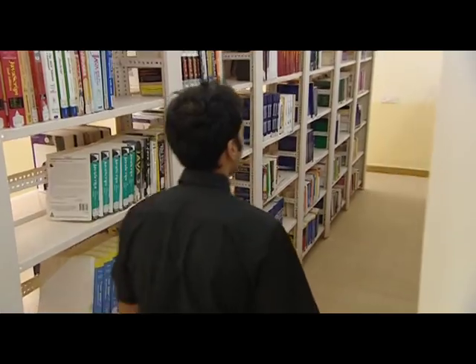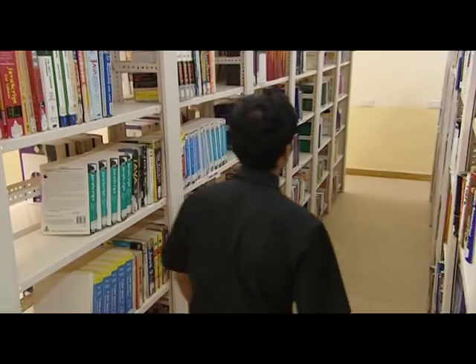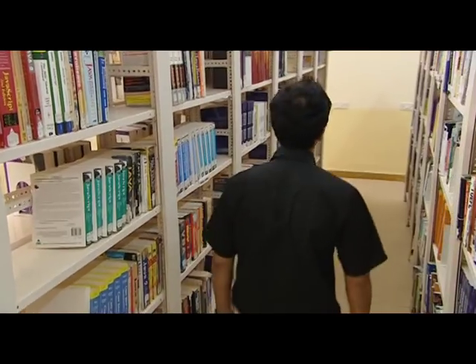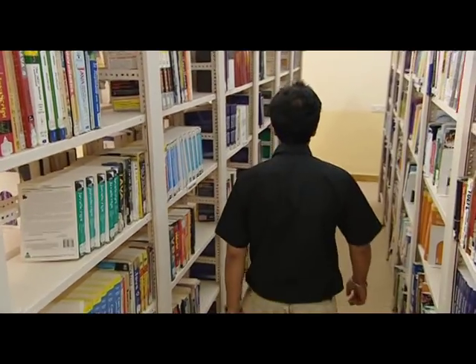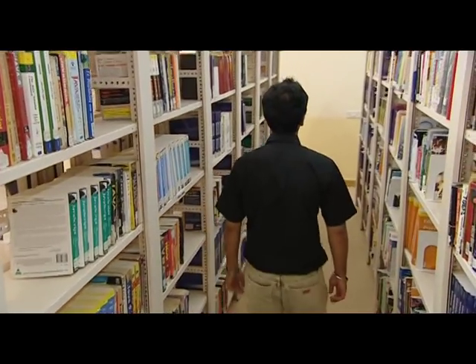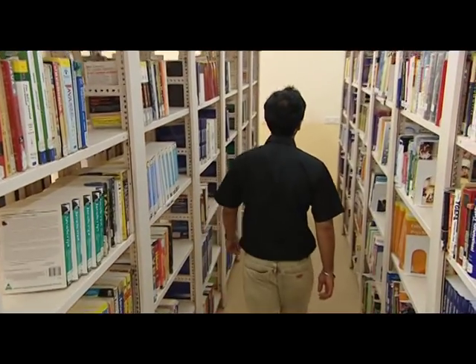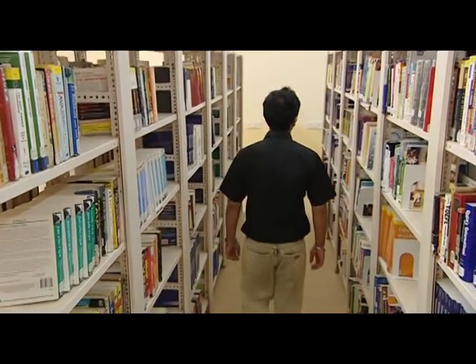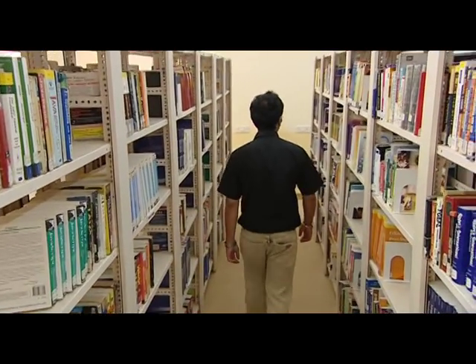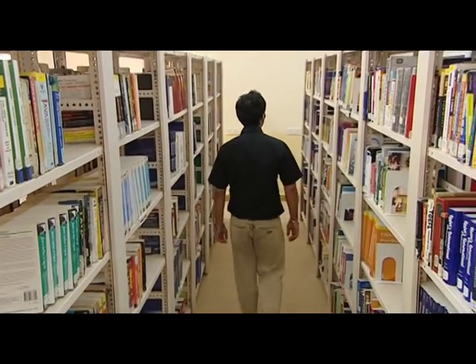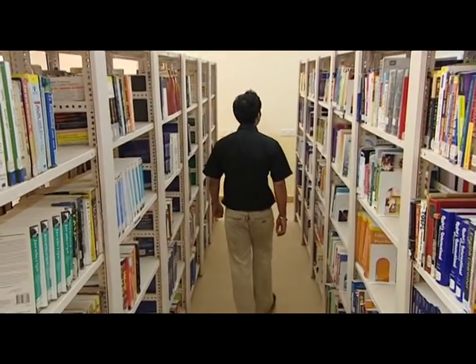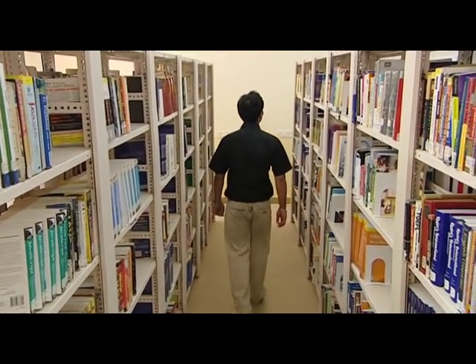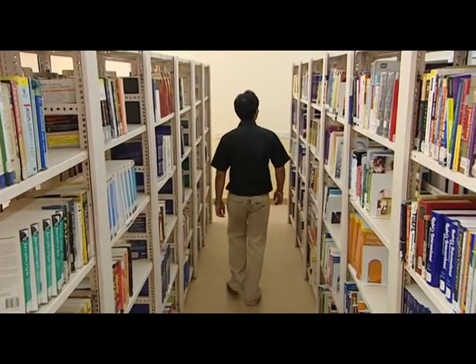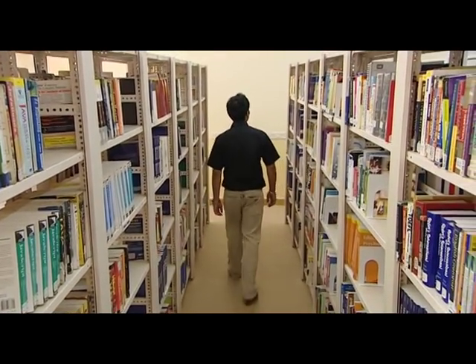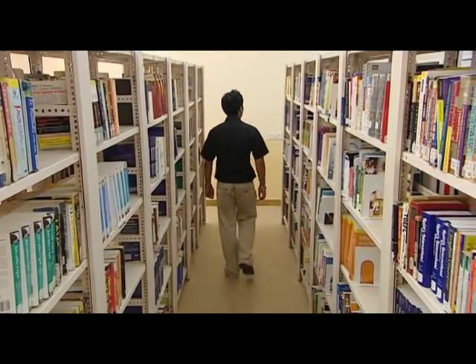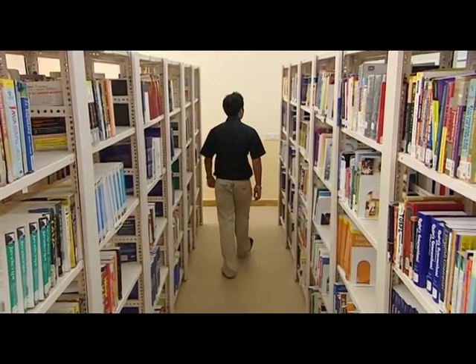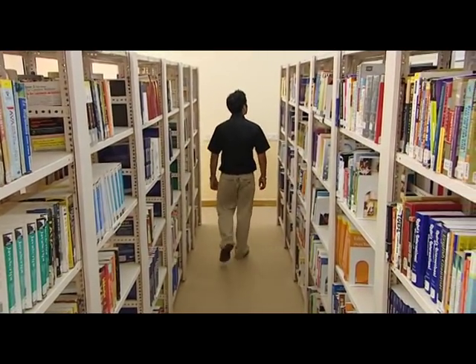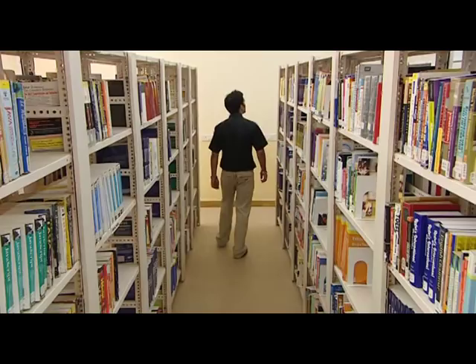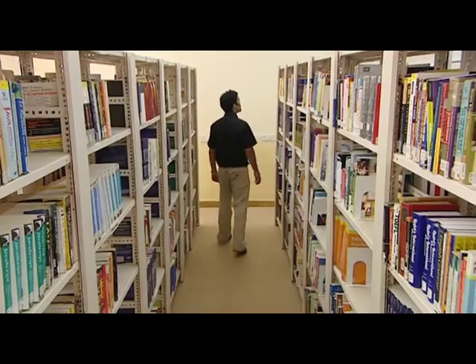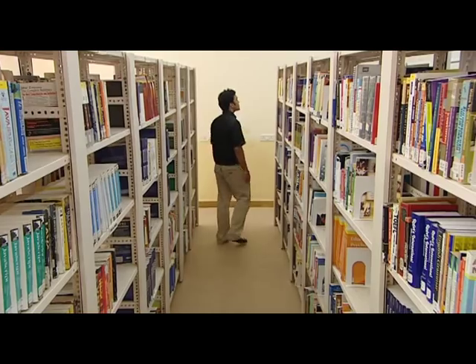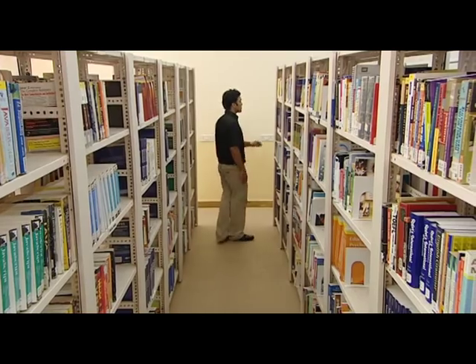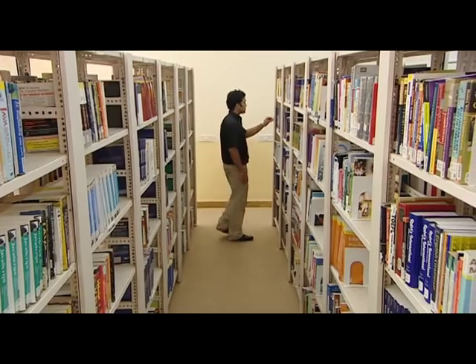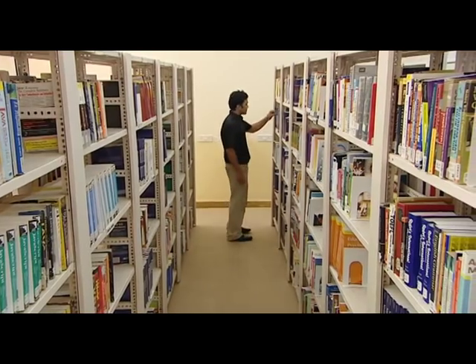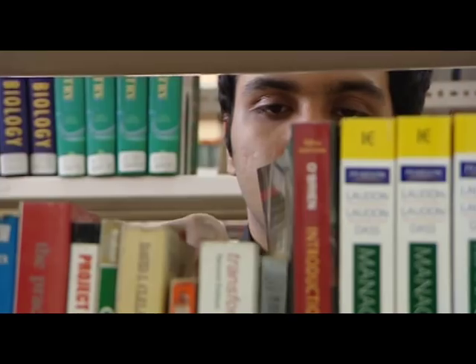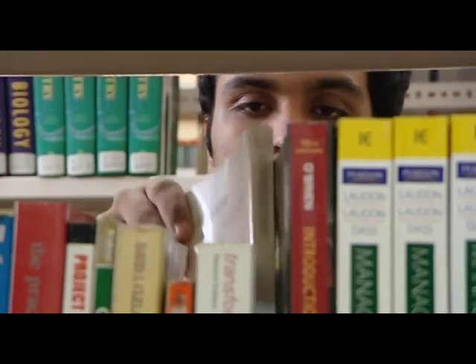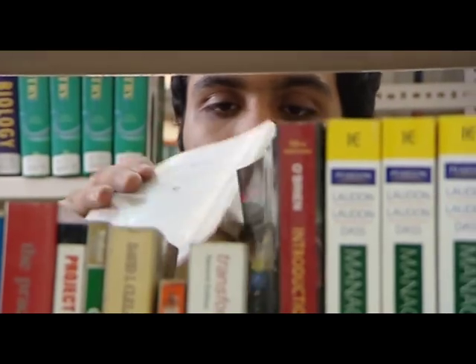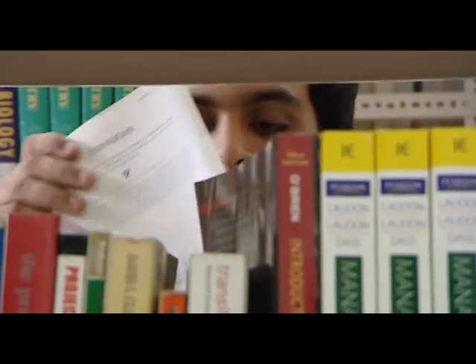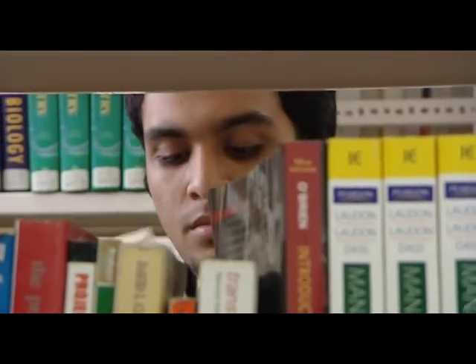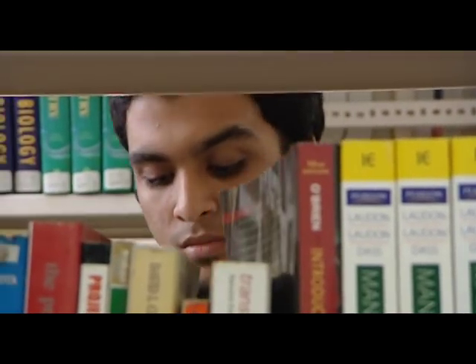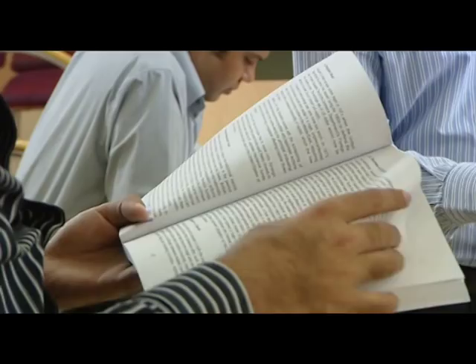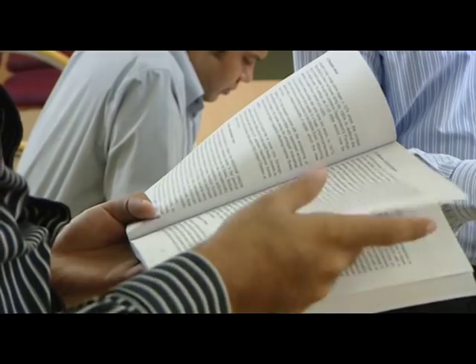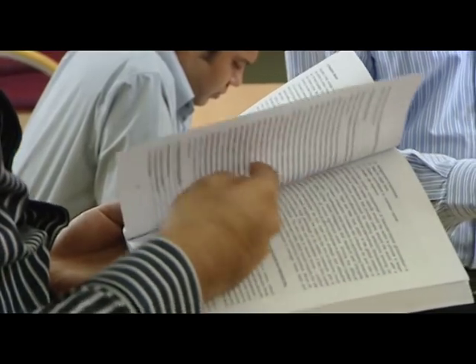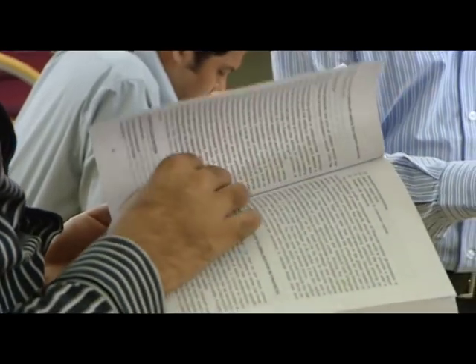The library provides a serene learning space for students interested in studying till late hours. Apart from books on technical subjects related to disciplines and courses, it houses books on general interest, magazines, and daily newspapers.